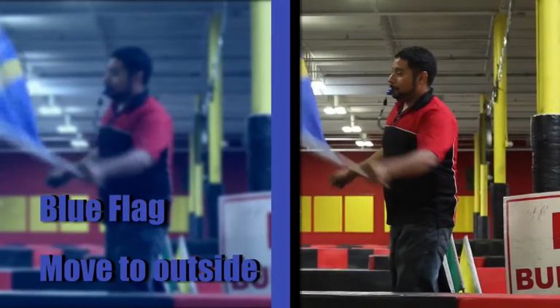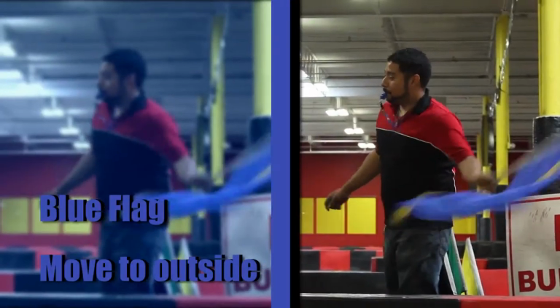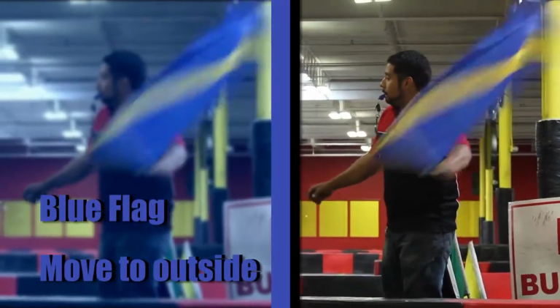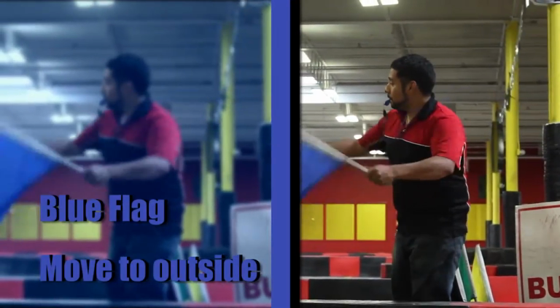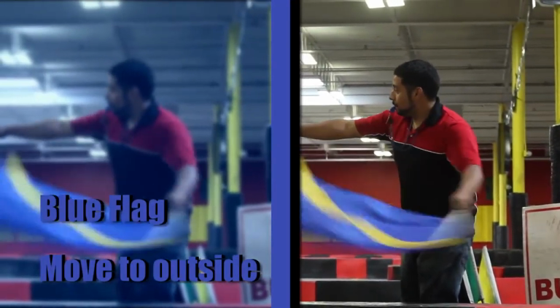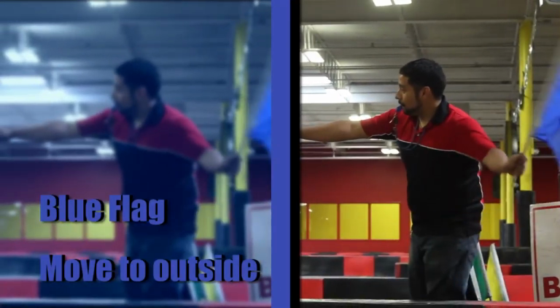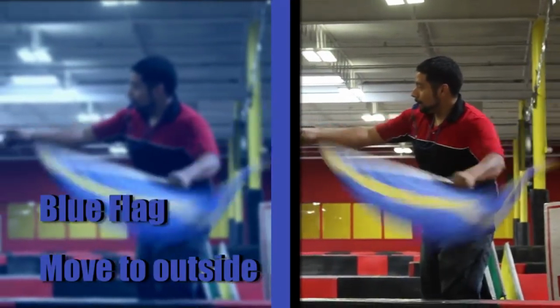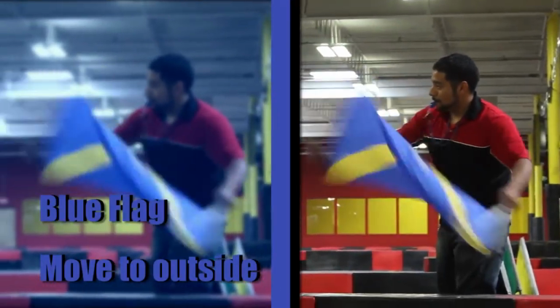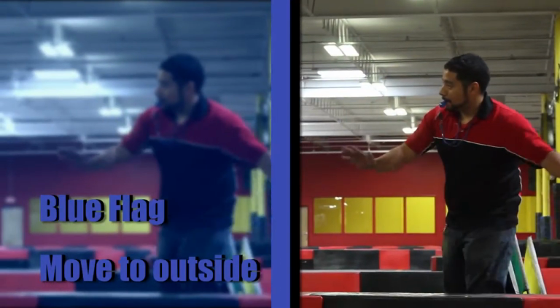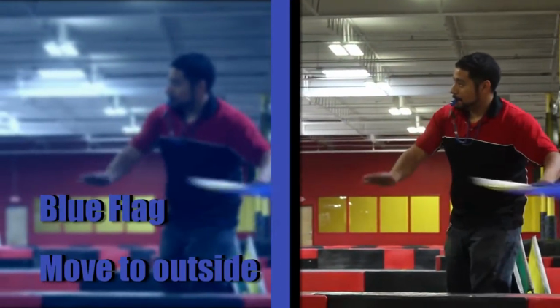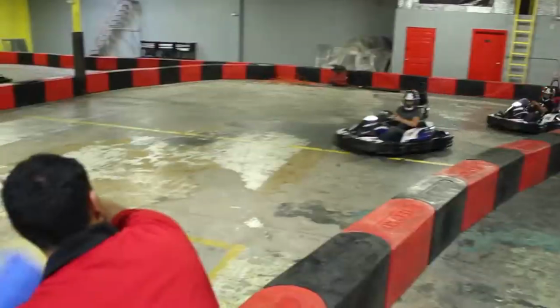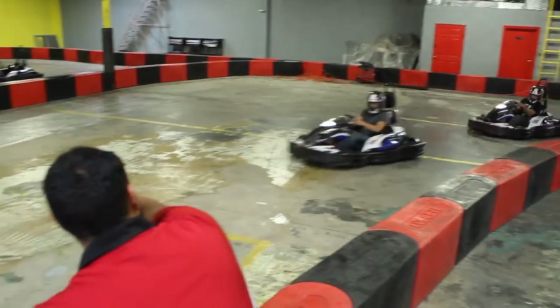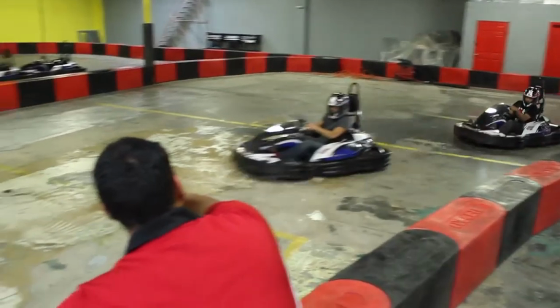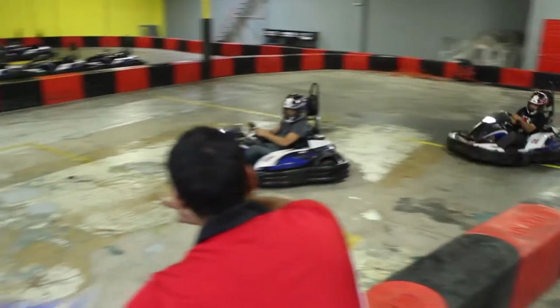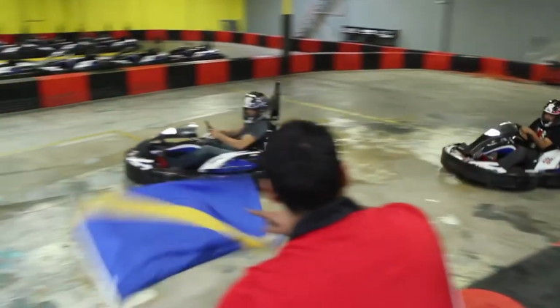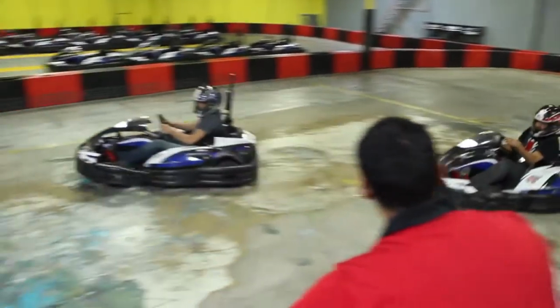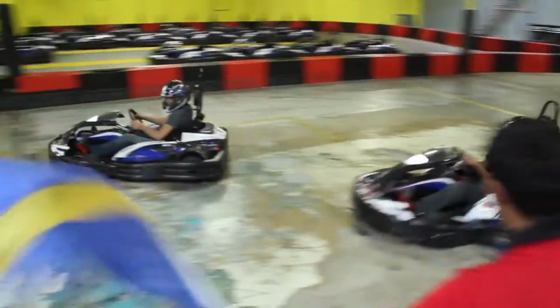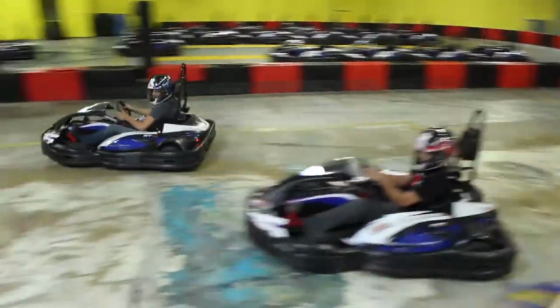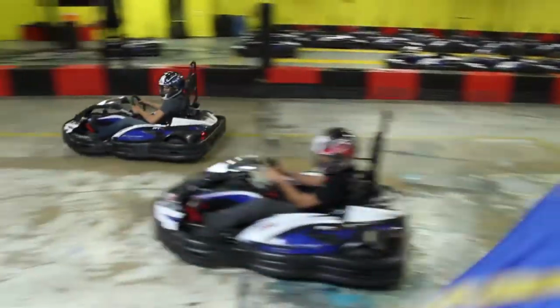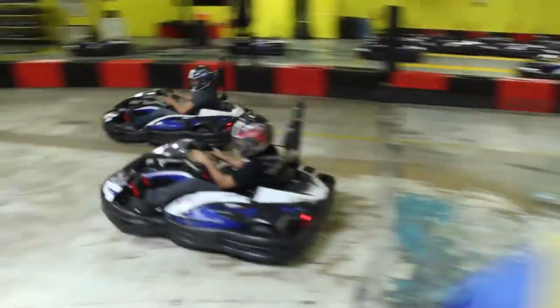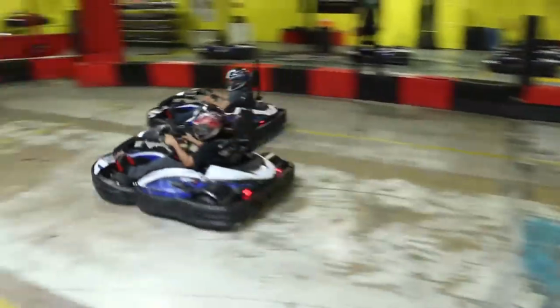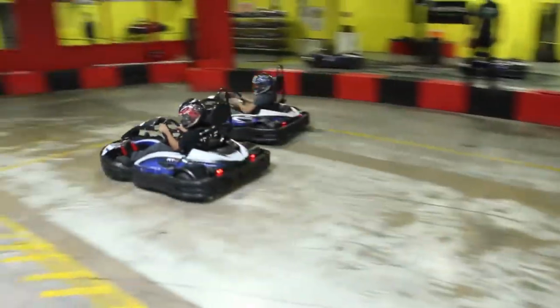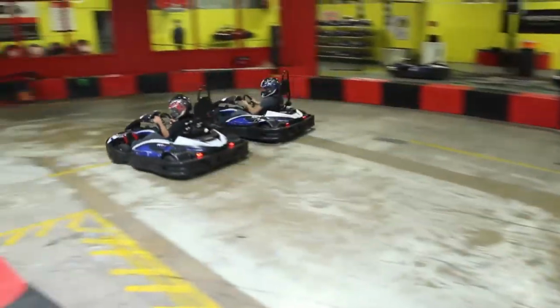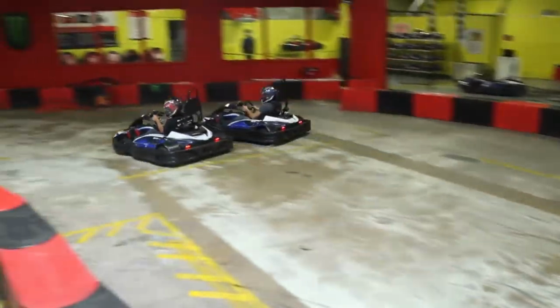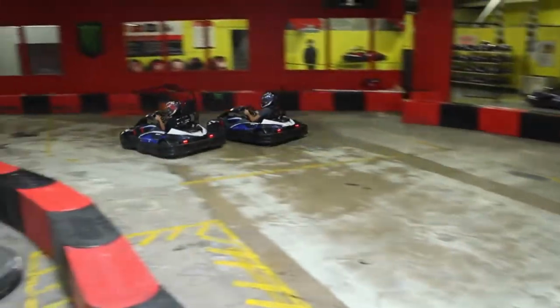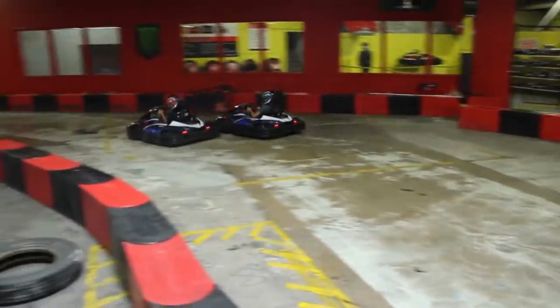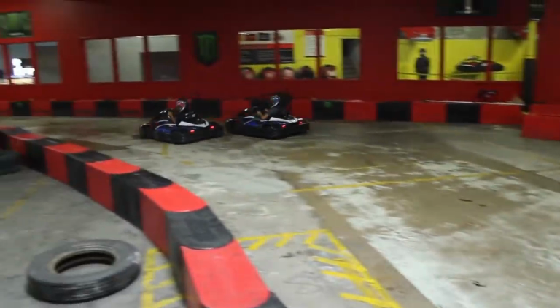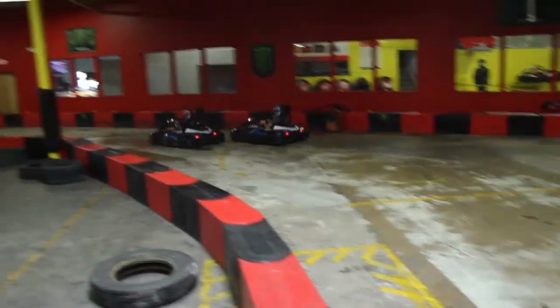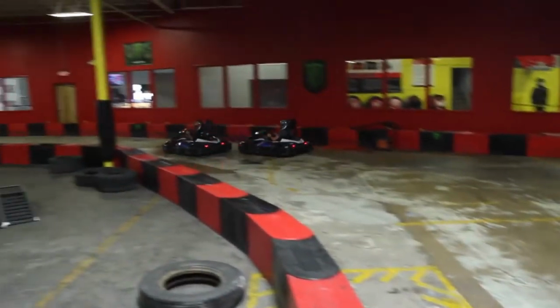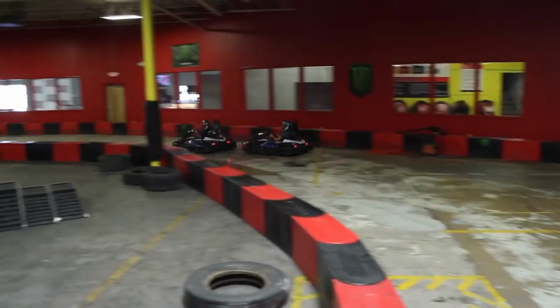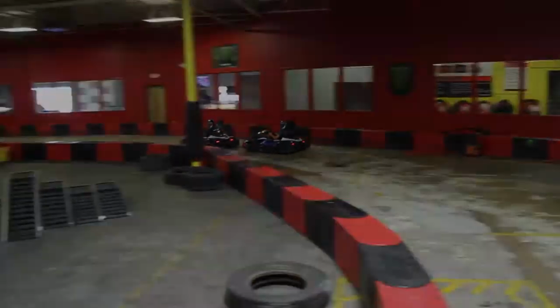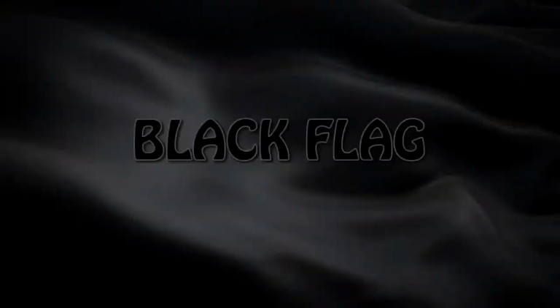The blue passing flag will be waved if you are moving slowly and about to be passed. Move towards the outside of the track to allow drivers to pass.